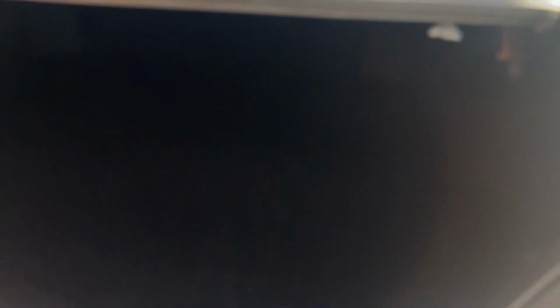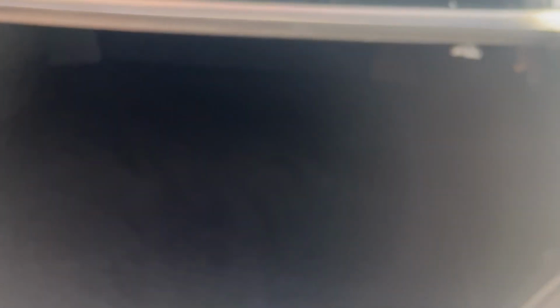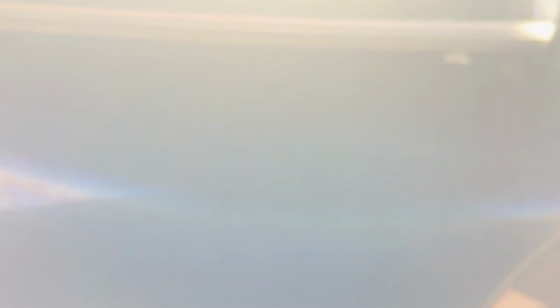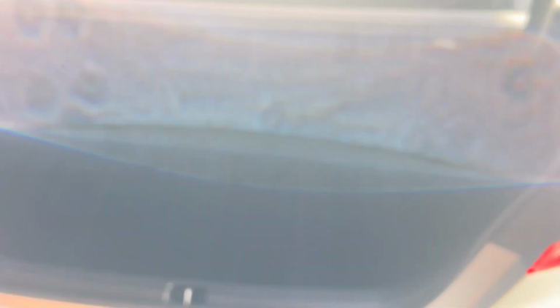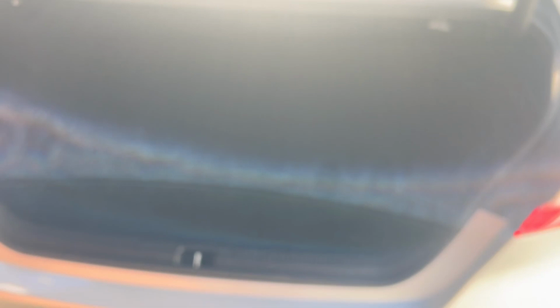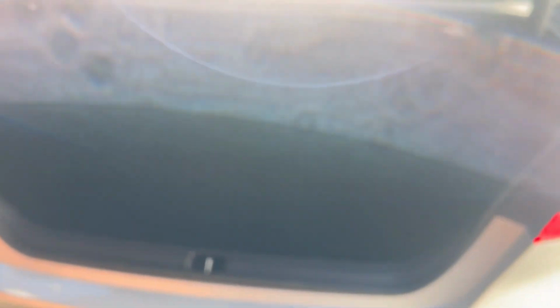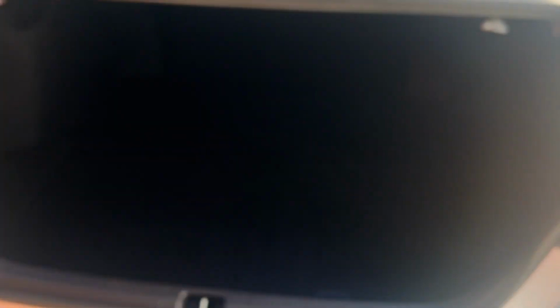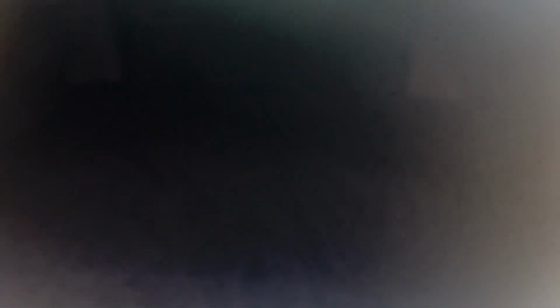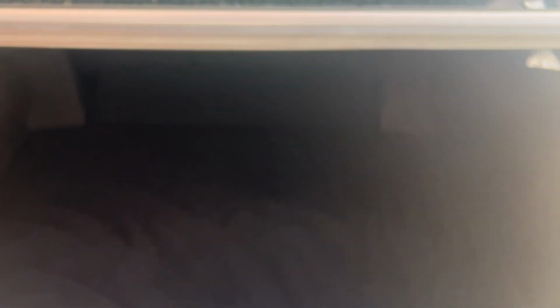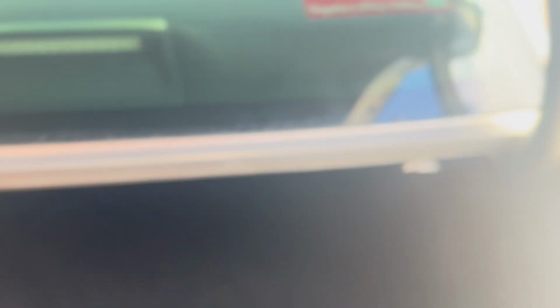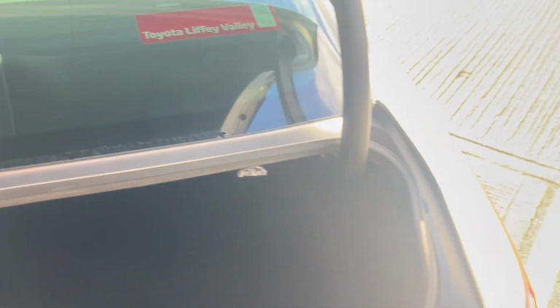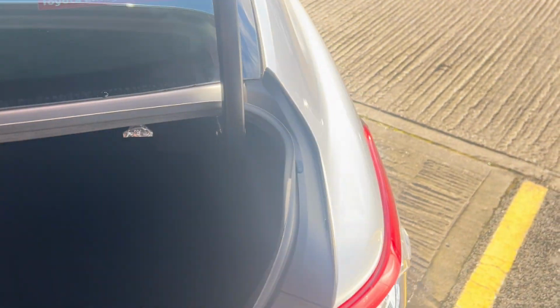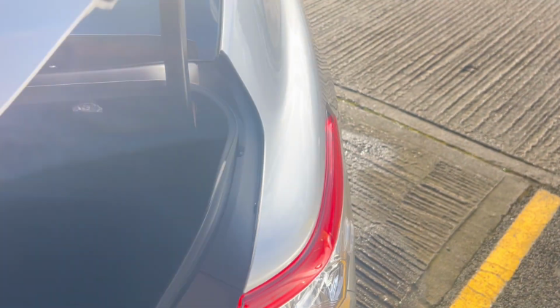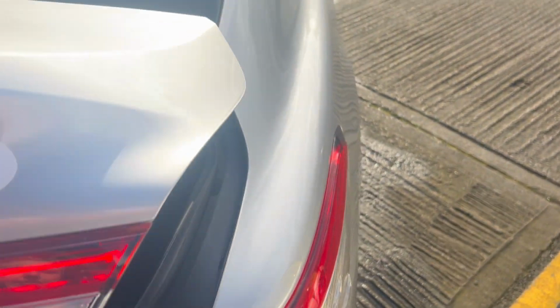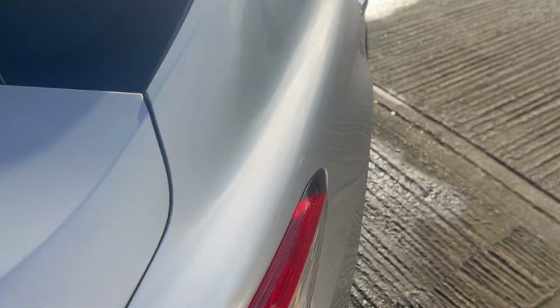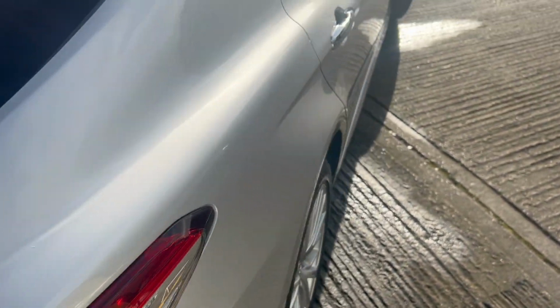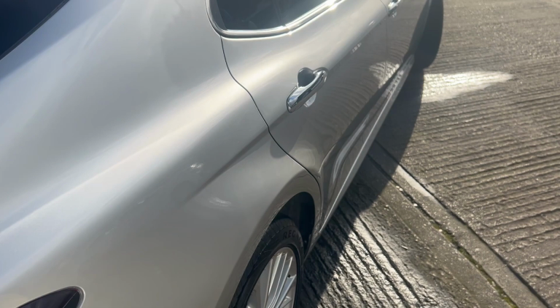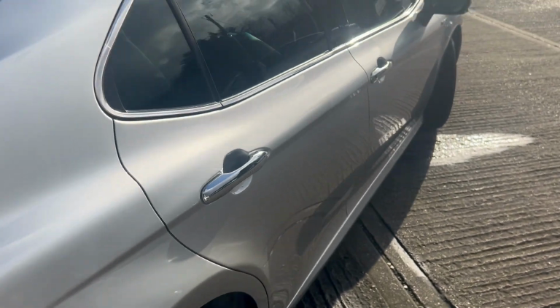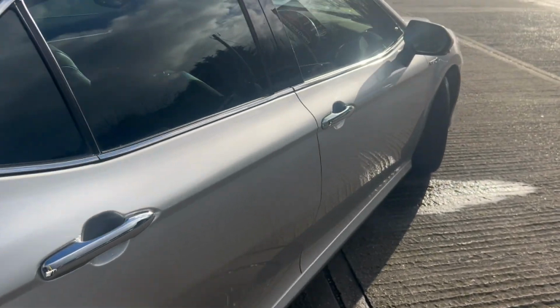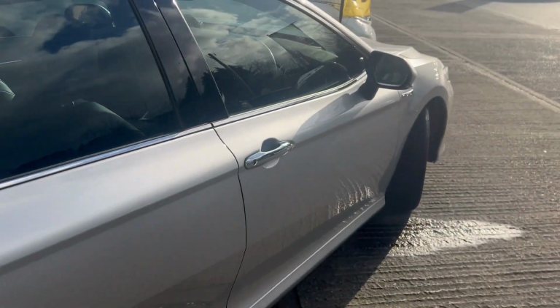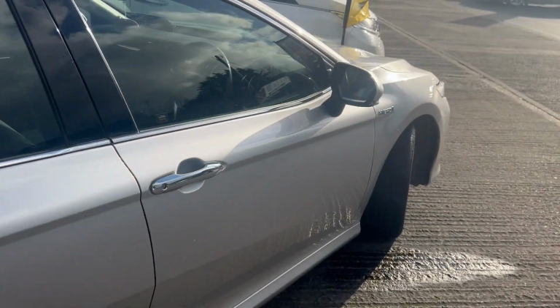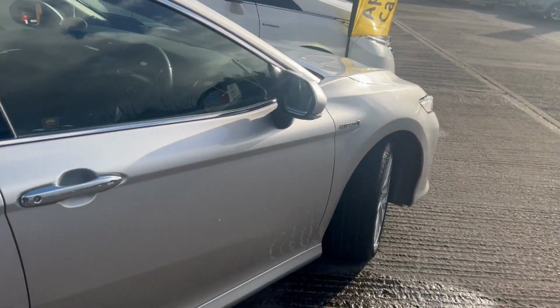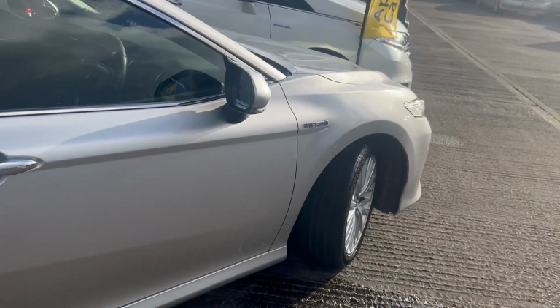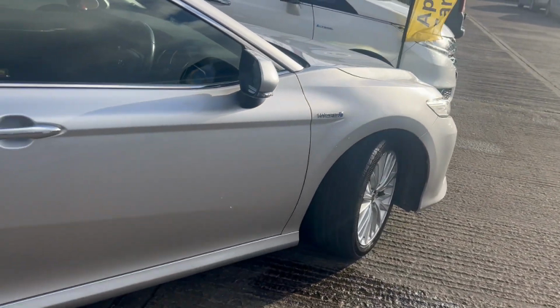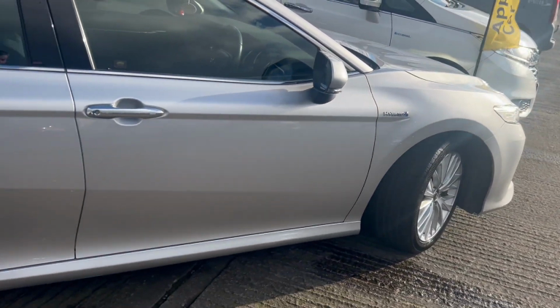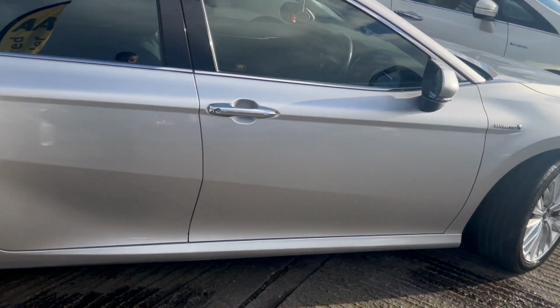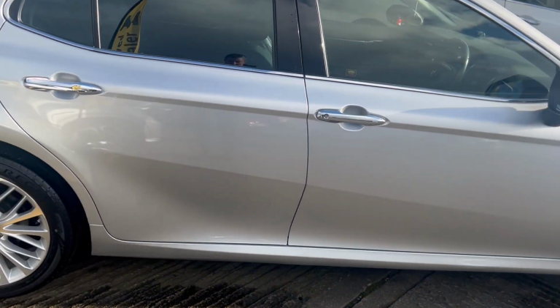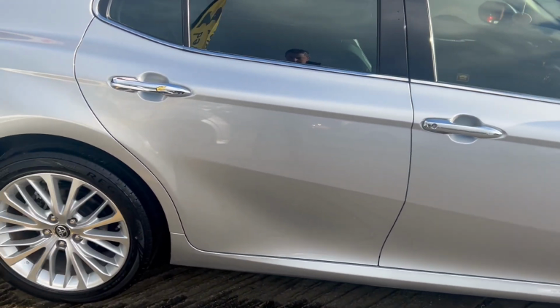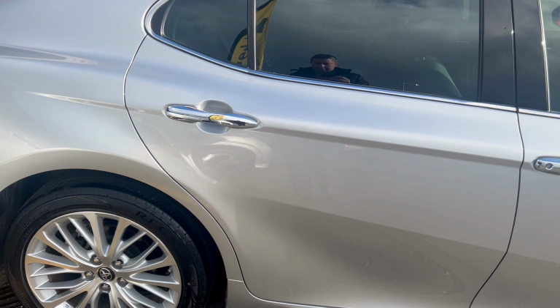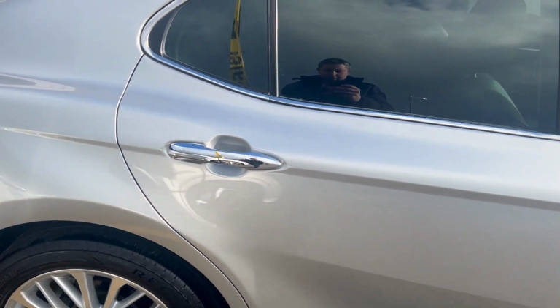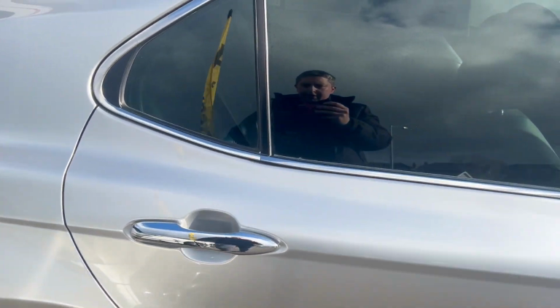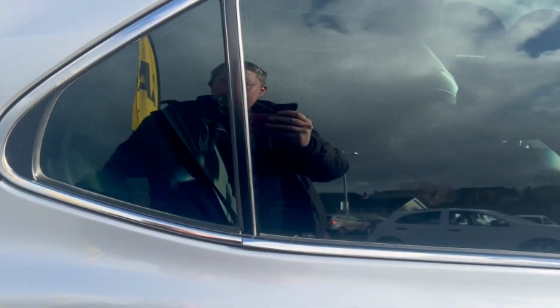Nice large clean boot area, like new. No damage or scratches on the car, and four new tires have been replaced.